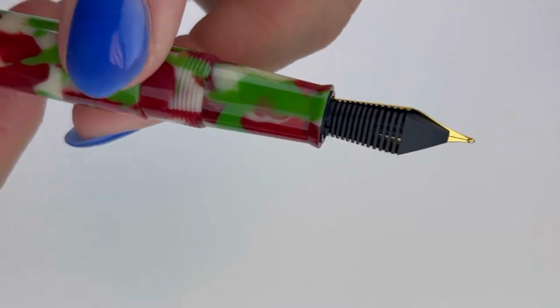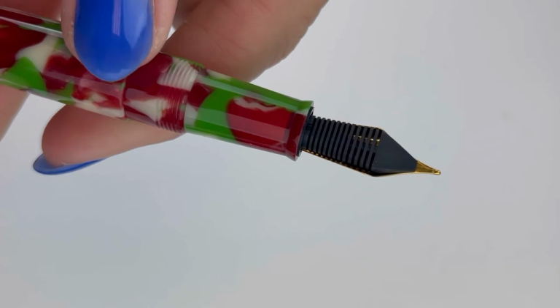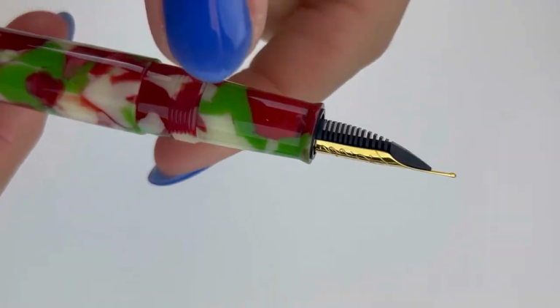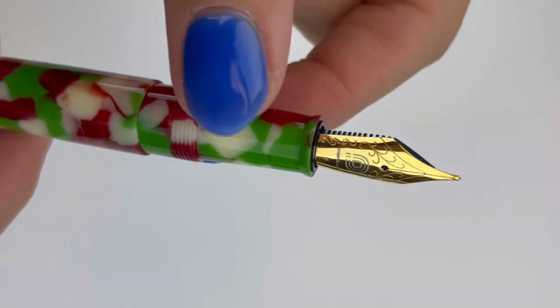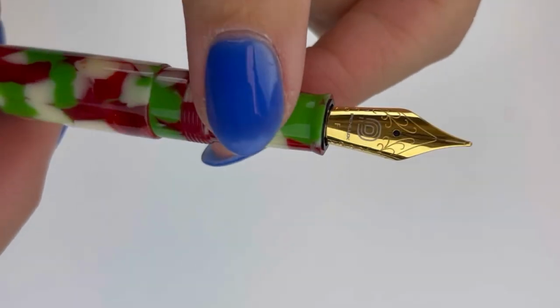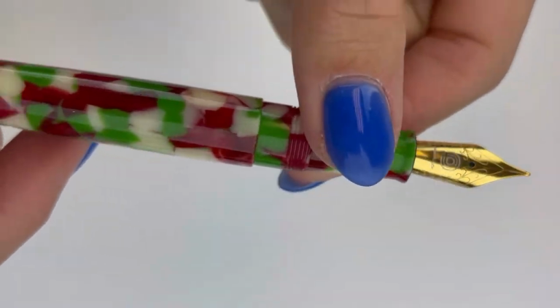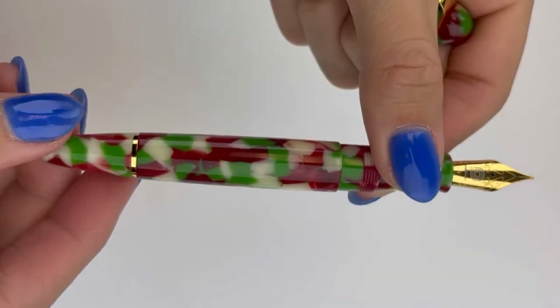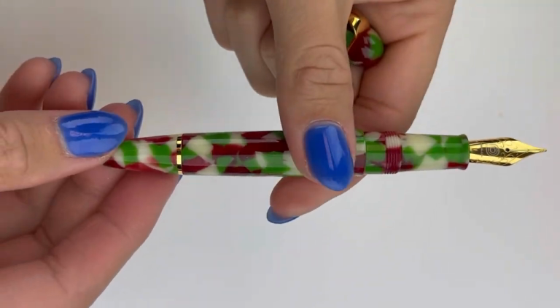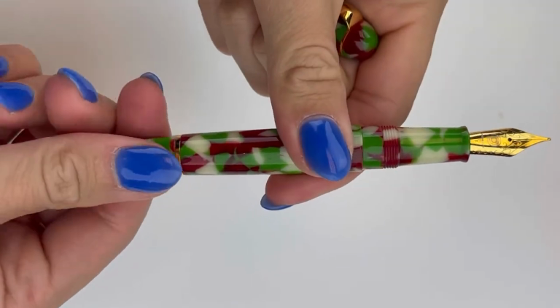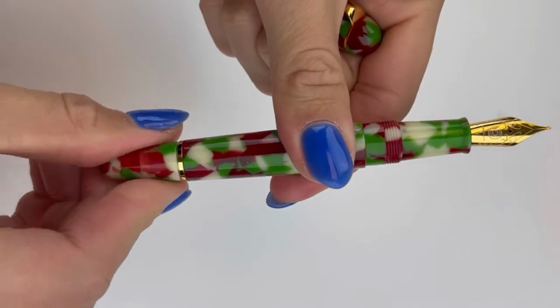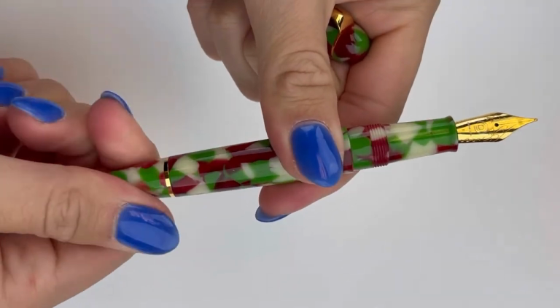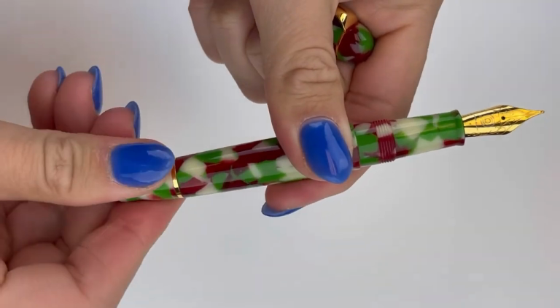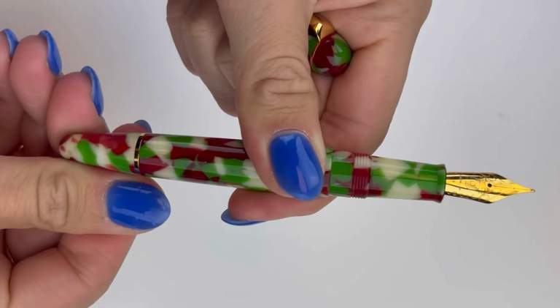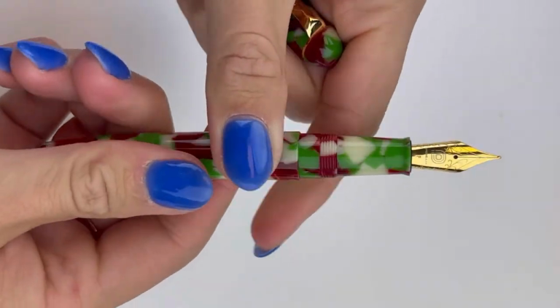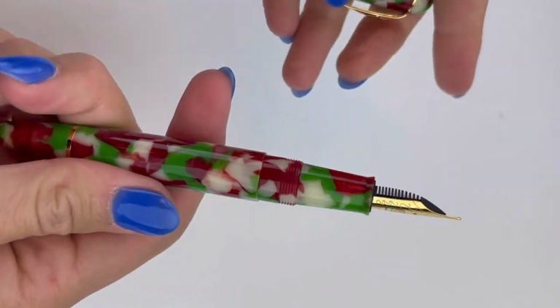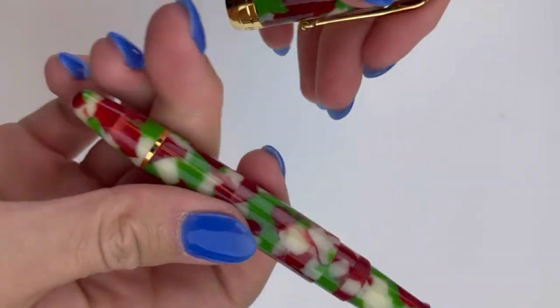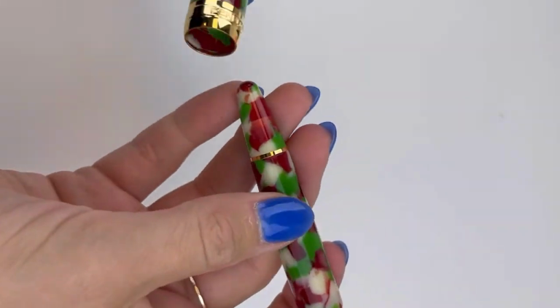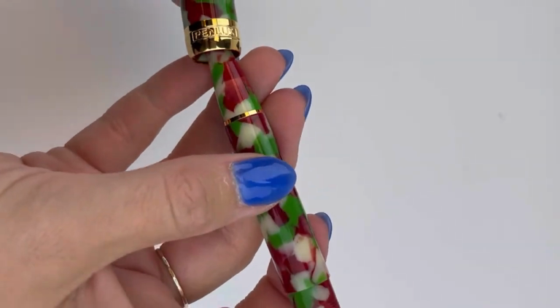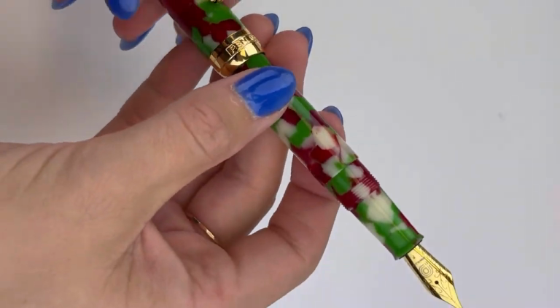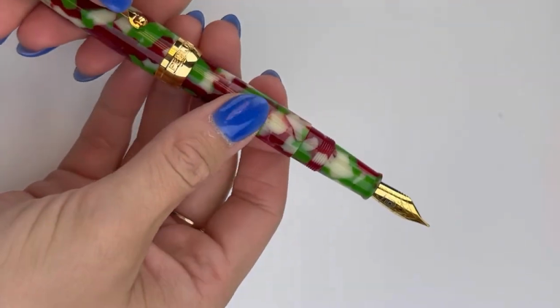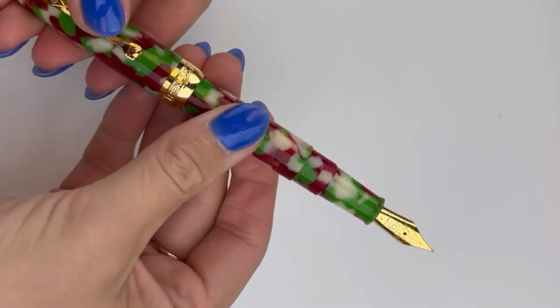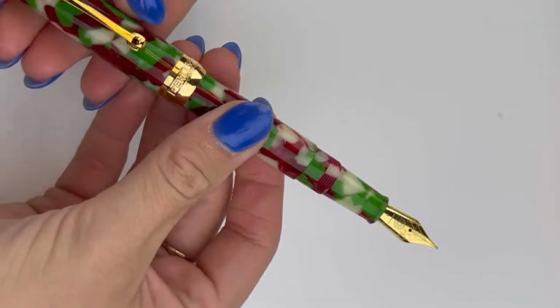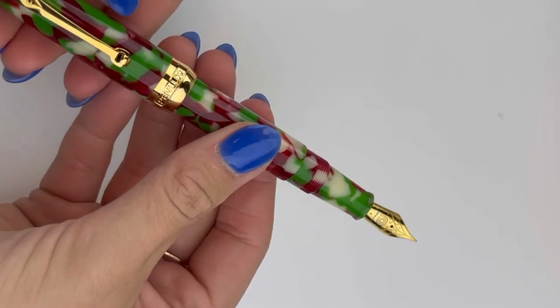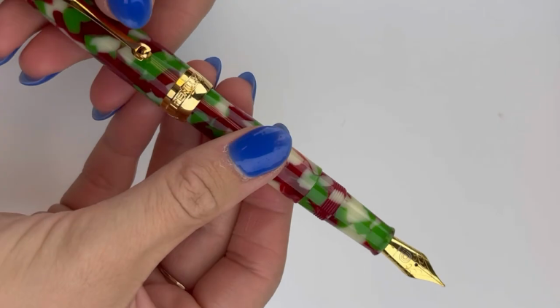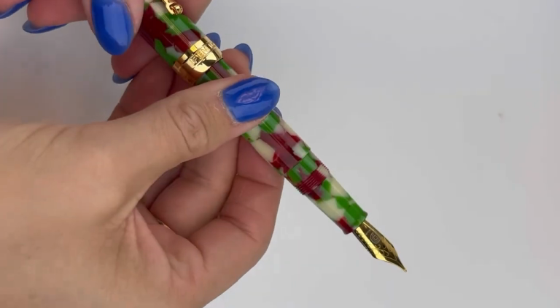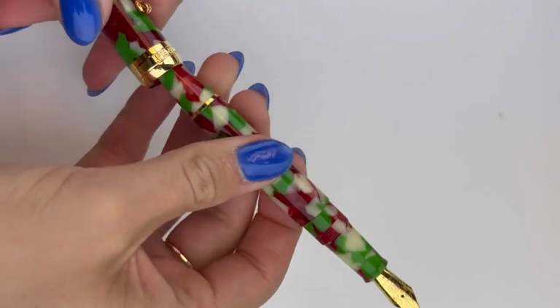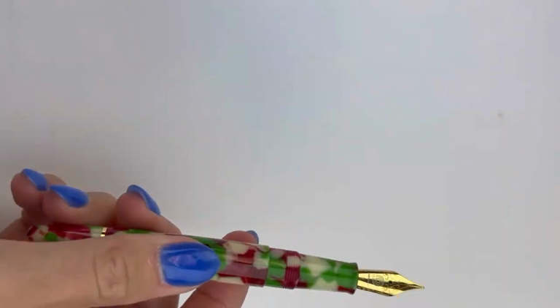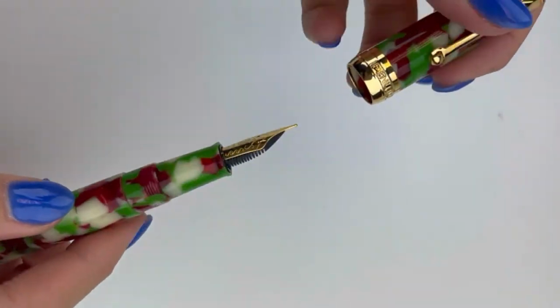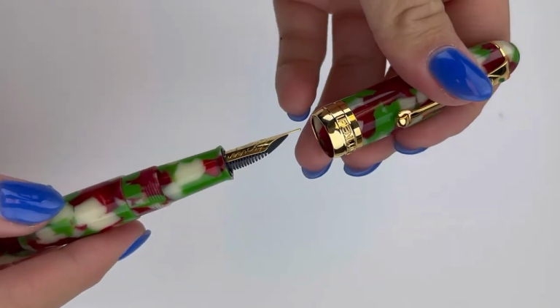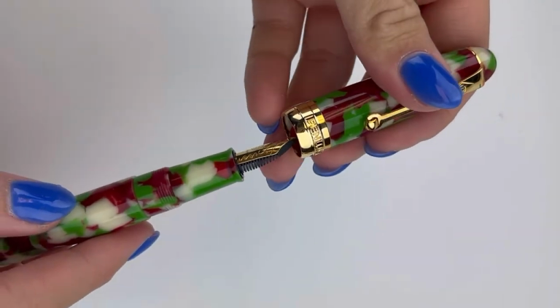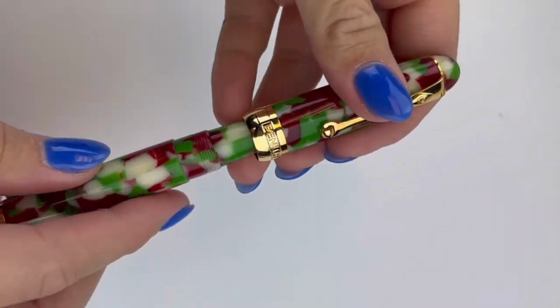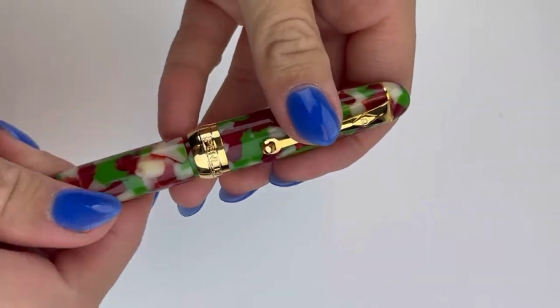It's fitted with a German Jovo No. 6 gold-plated stainless steel nib. And it does have the piston filler — if you're a fan of the Penlux Masterpiece Grande Piston Filler, this Delgado uses the same piston filler design.